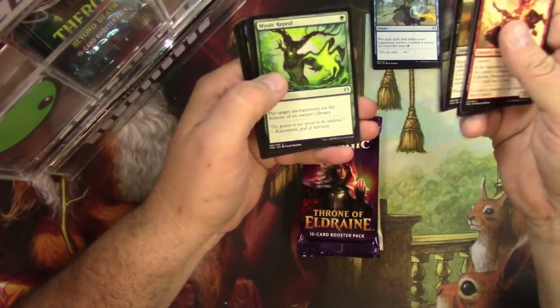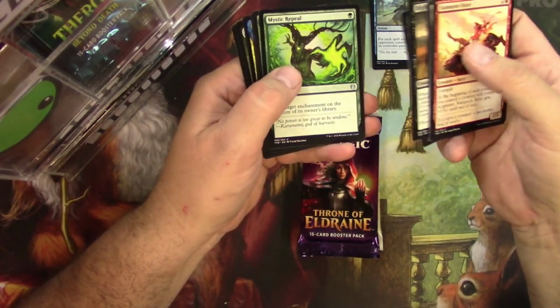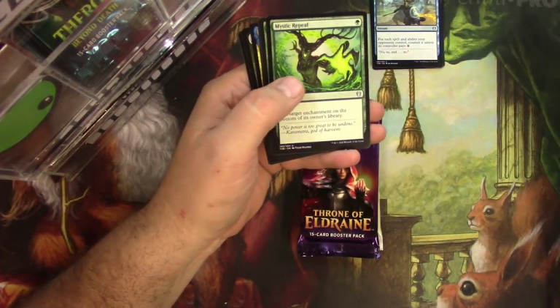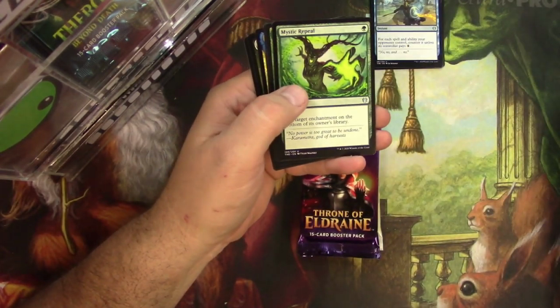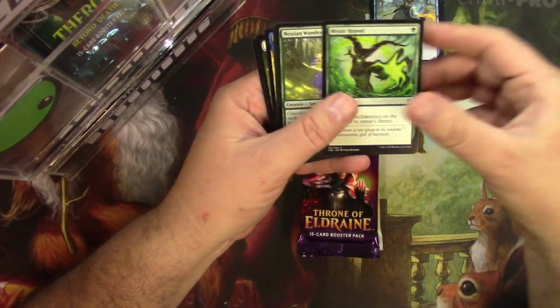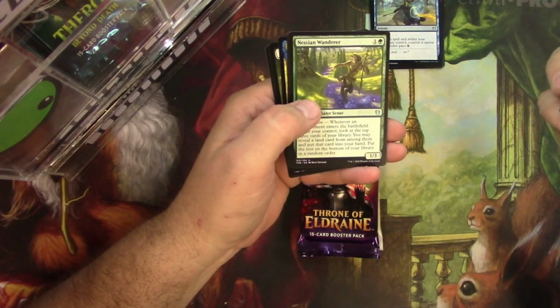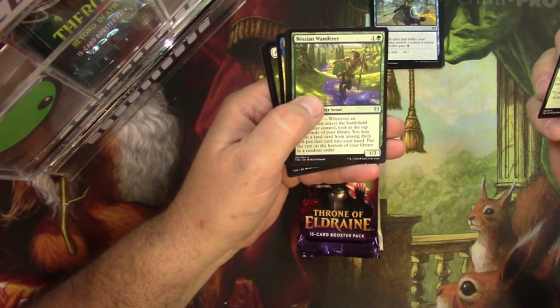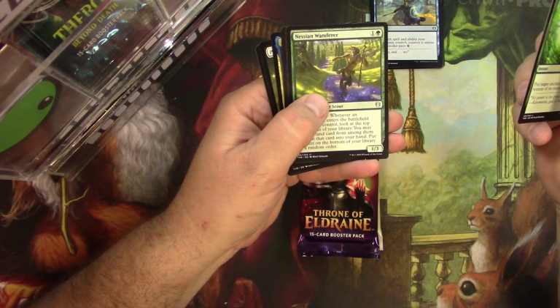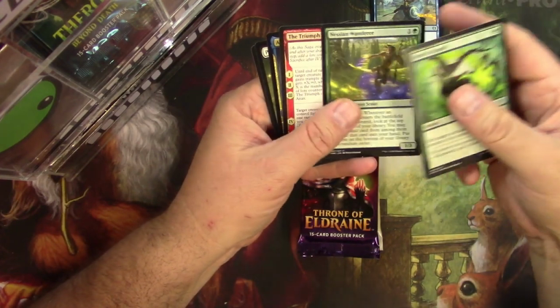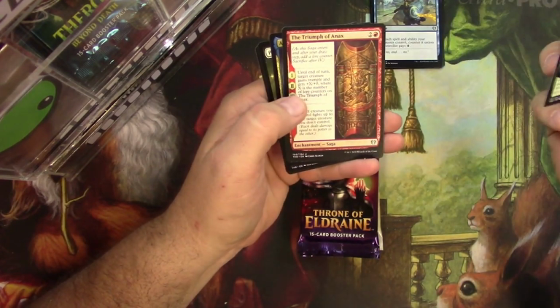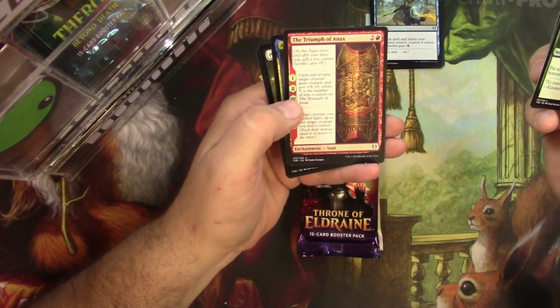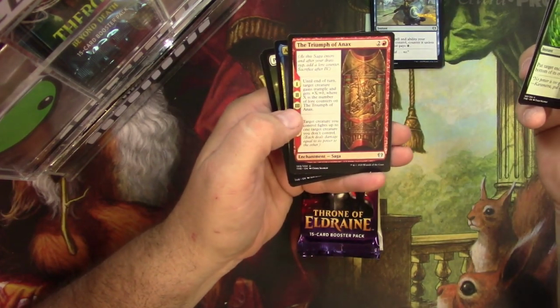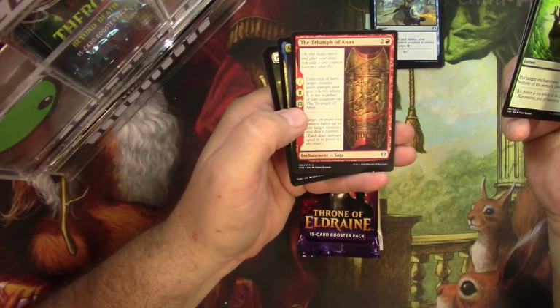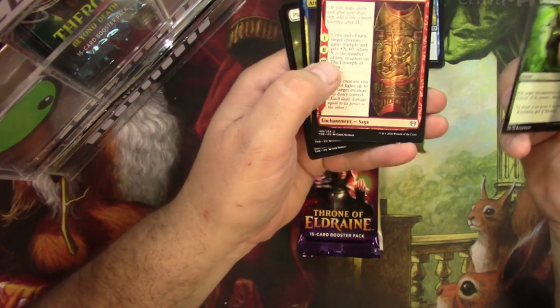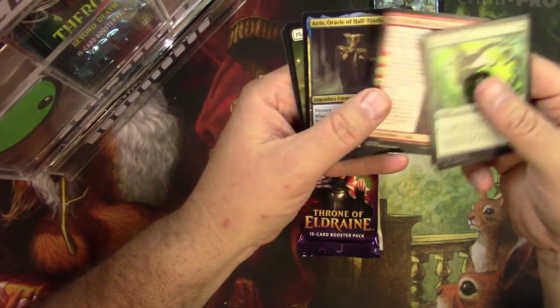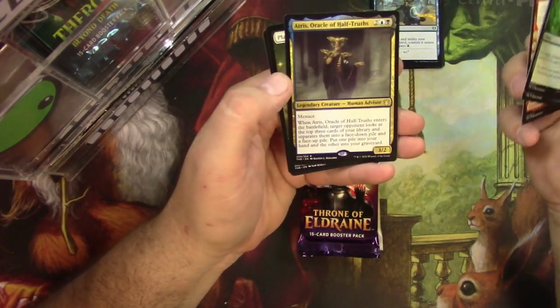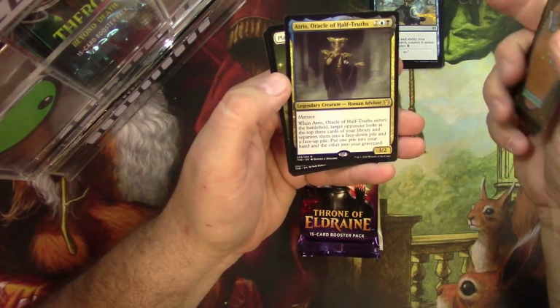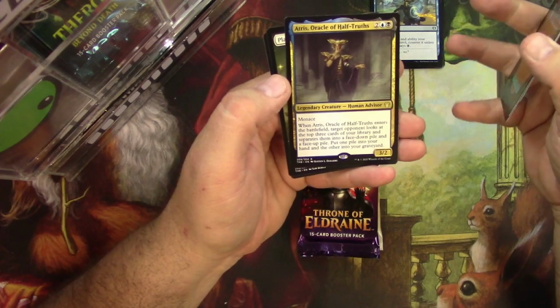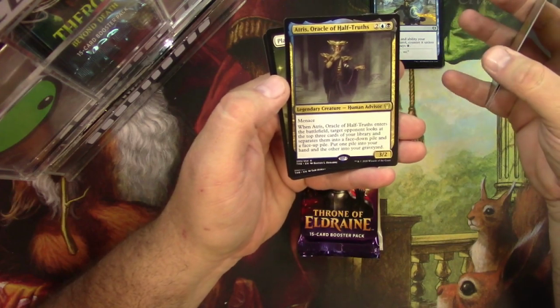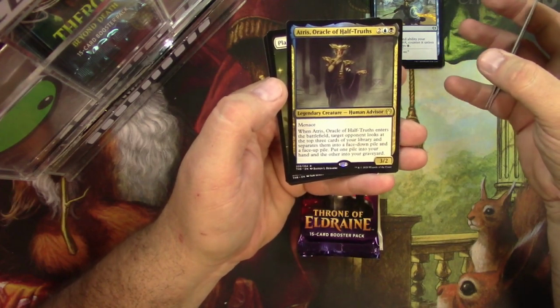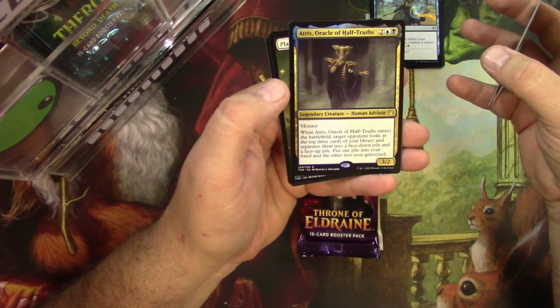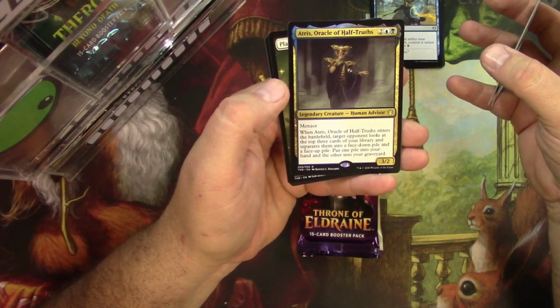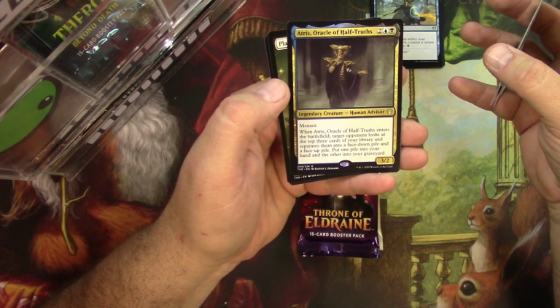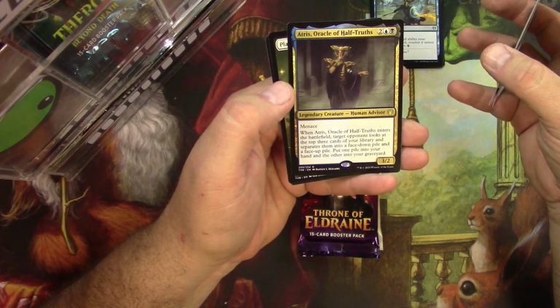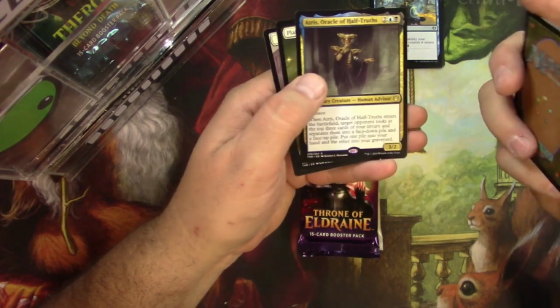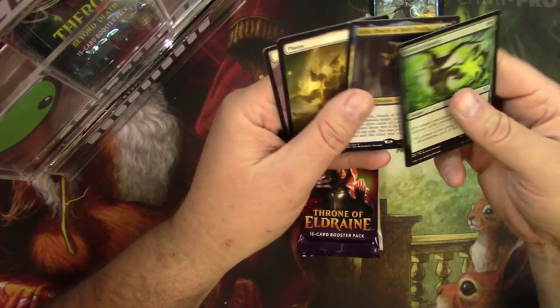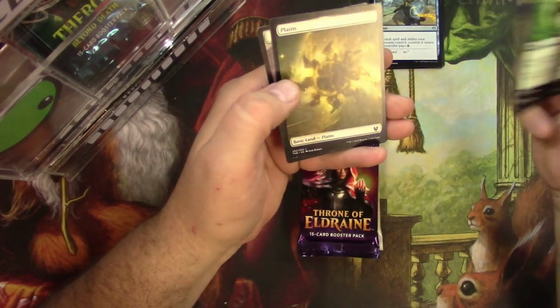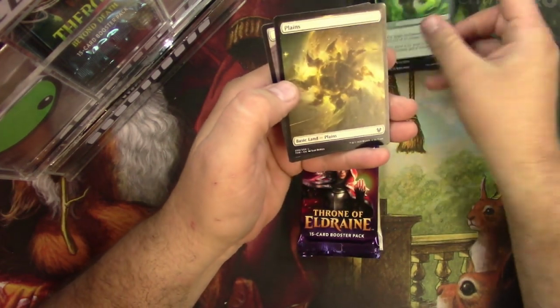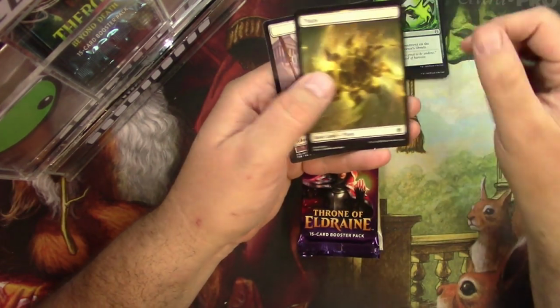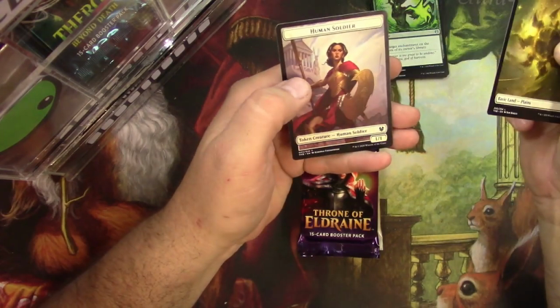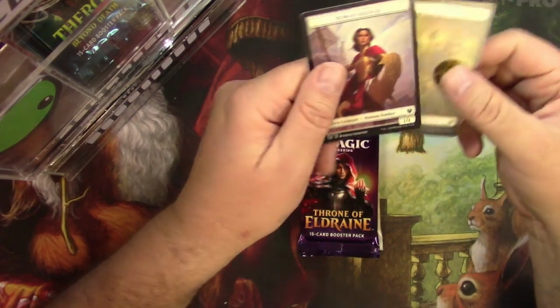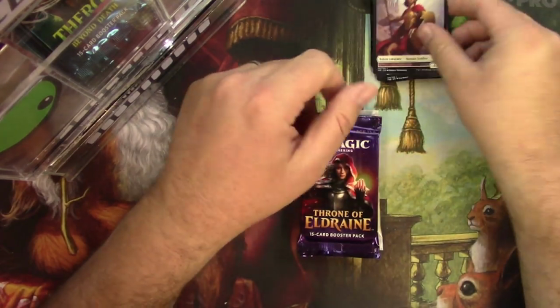Mystic Repeal, Nessian Wanderer, the Triumph of Annex, and Atrus — Oracle of Half-Truths. Sure. Human Soldier.